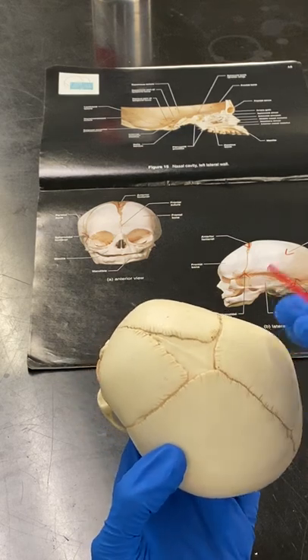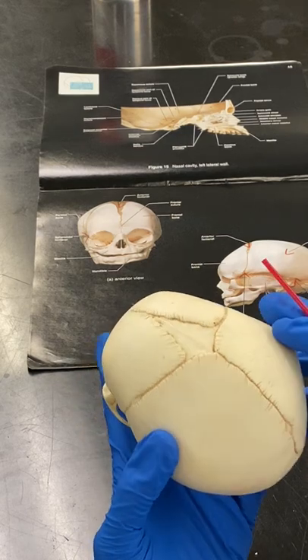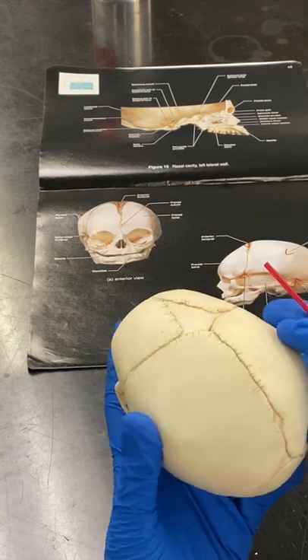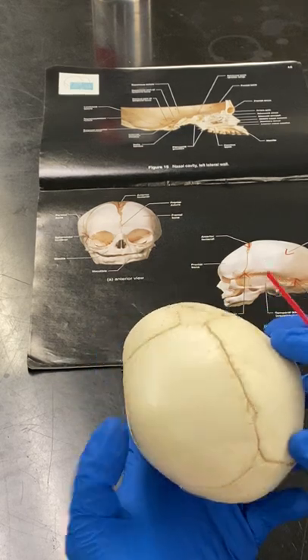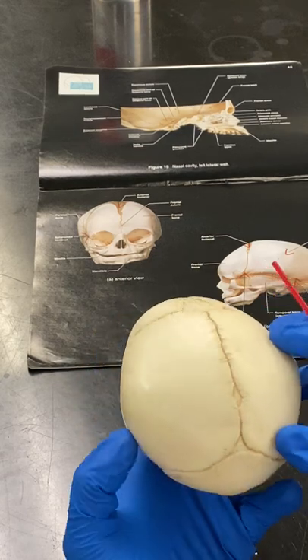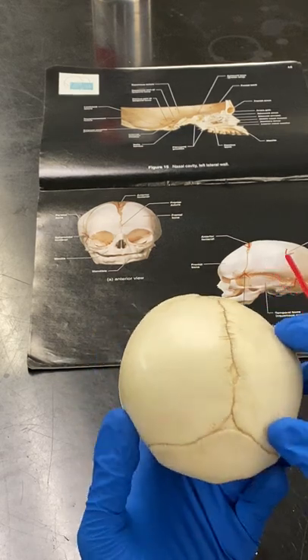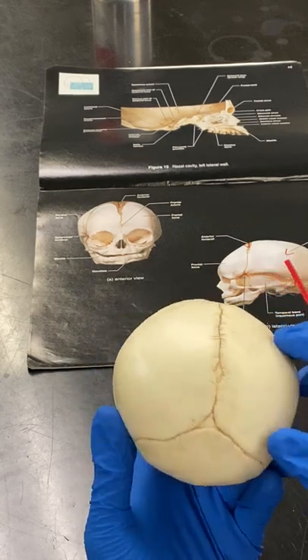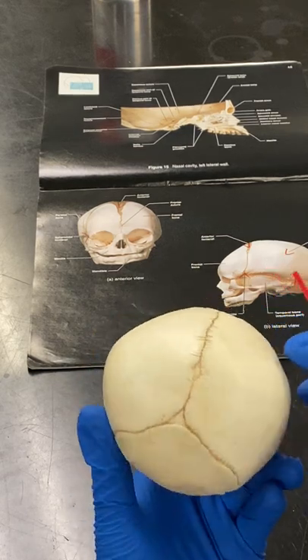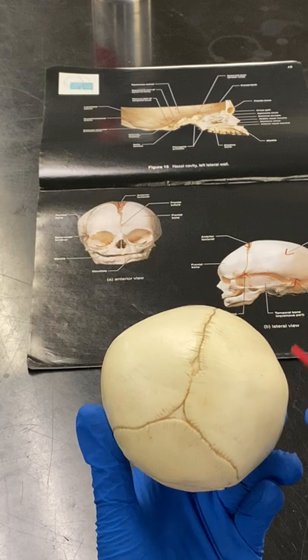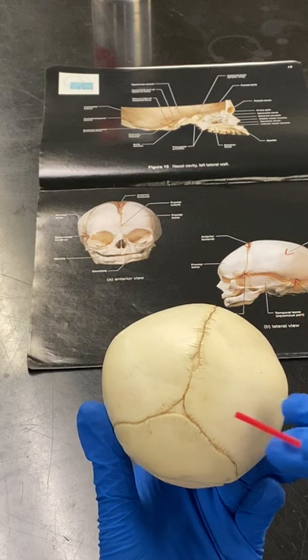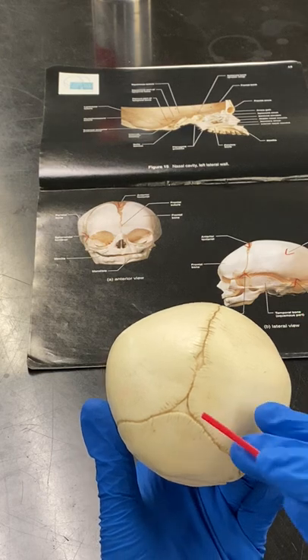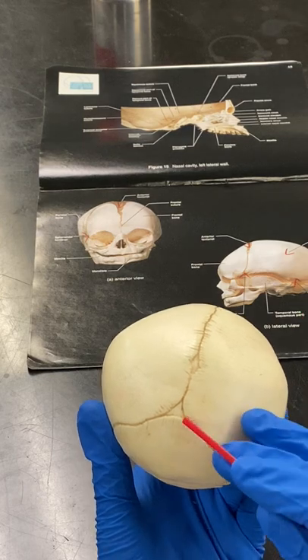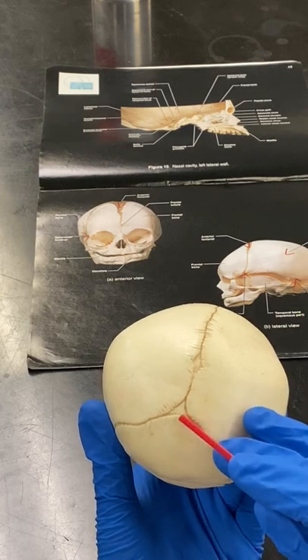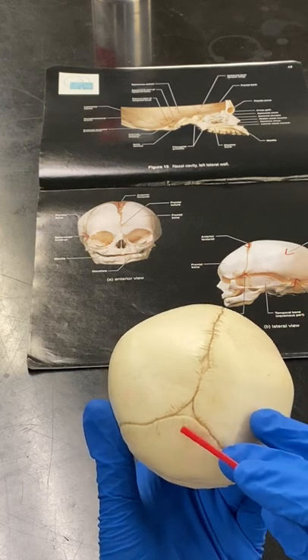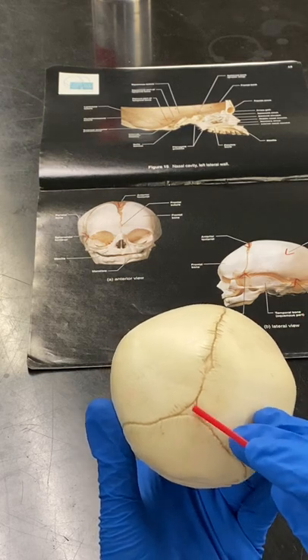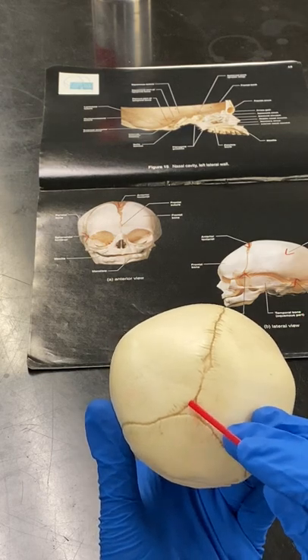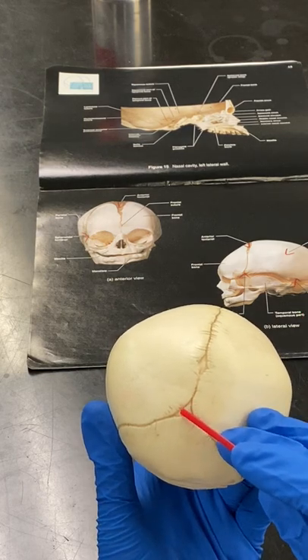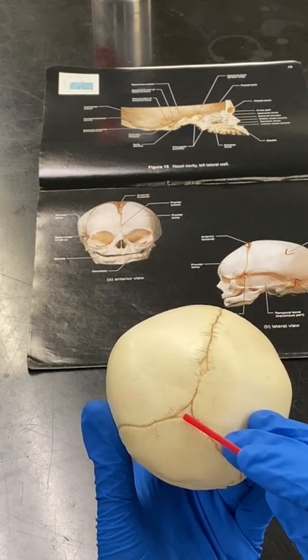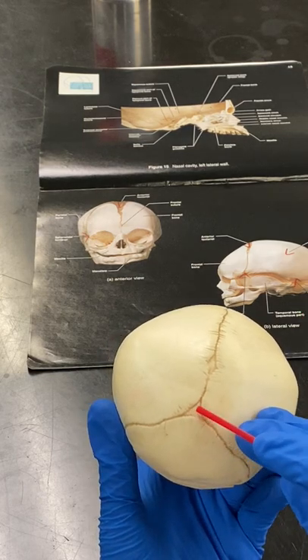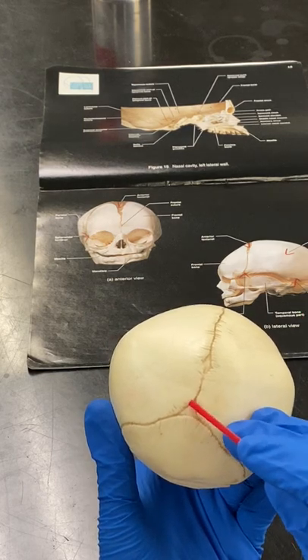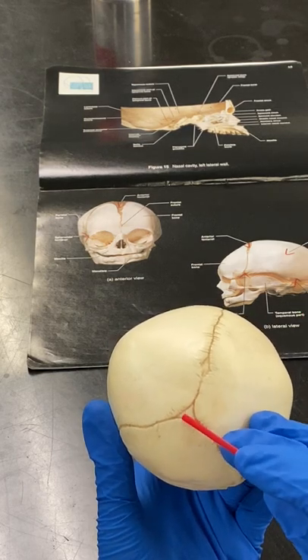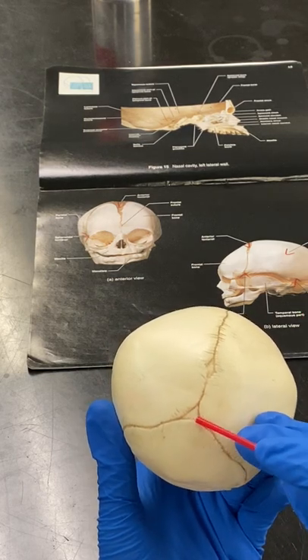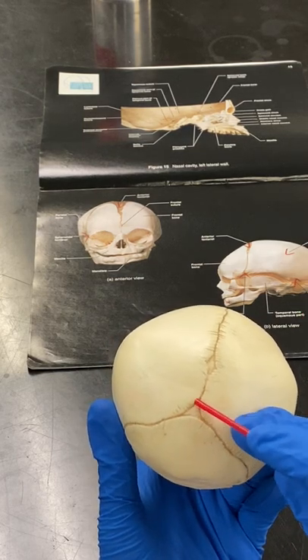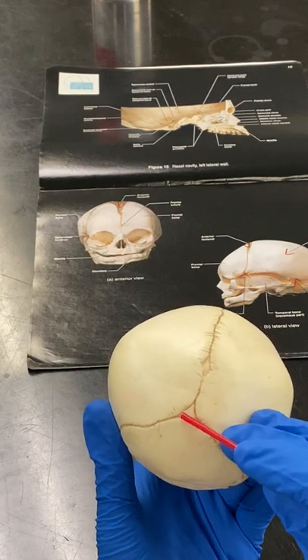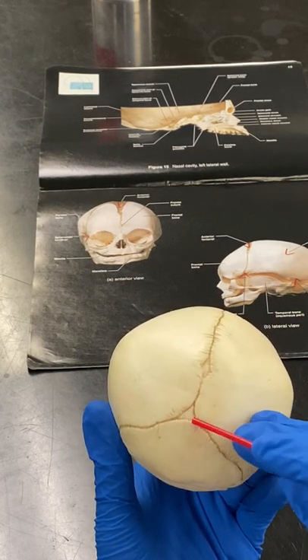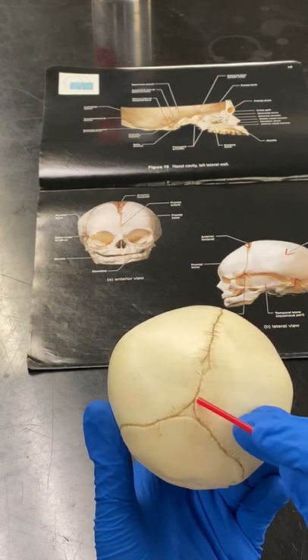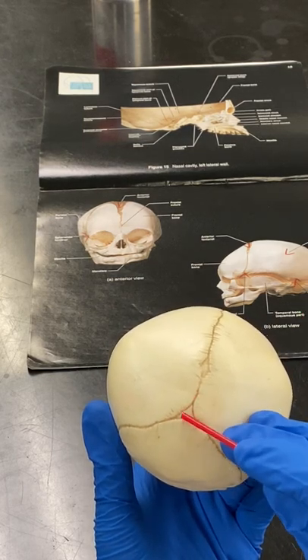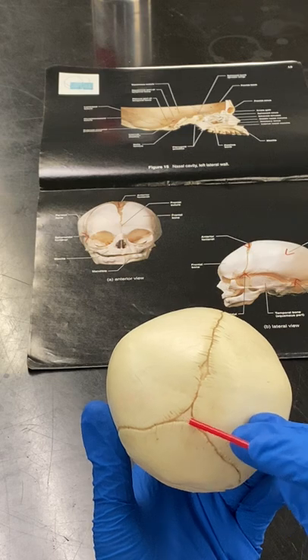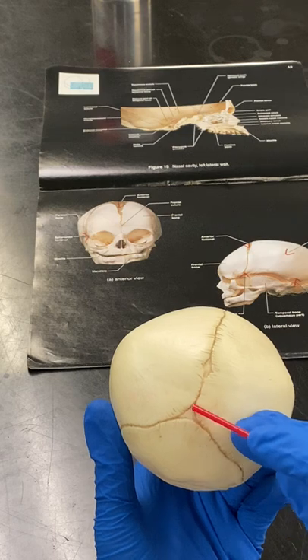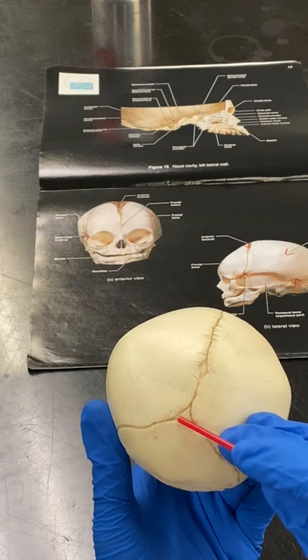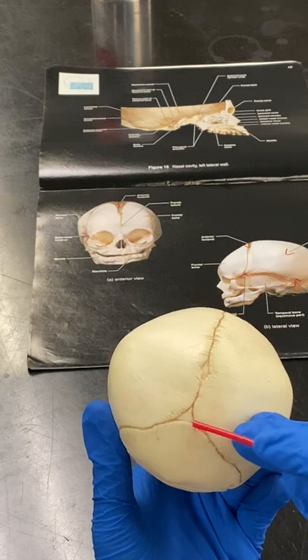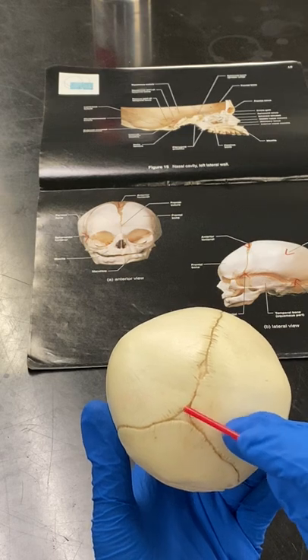And then if we look in the back here, that is the occipital or posterior fontanelle.